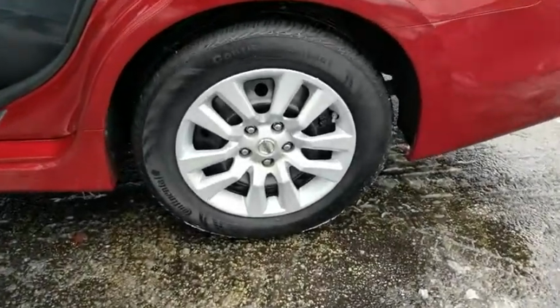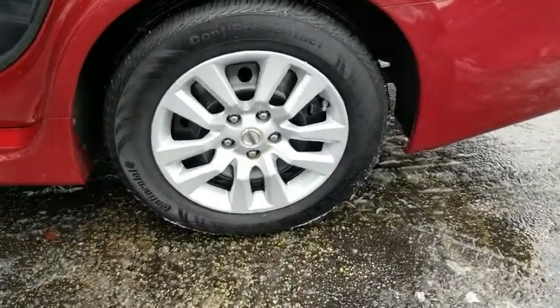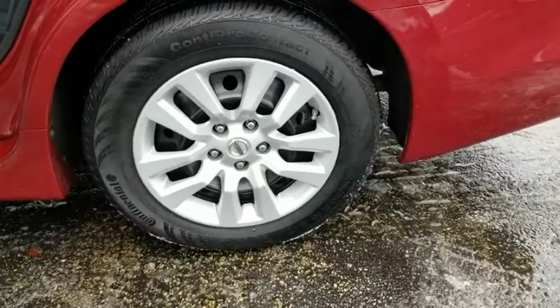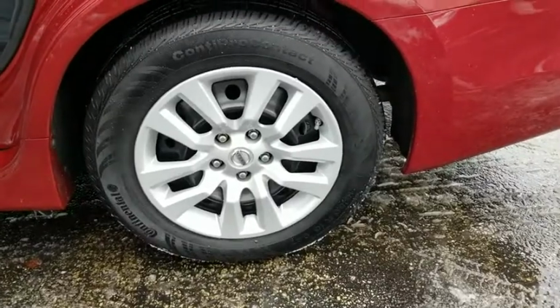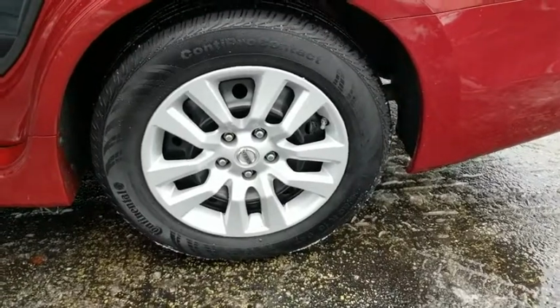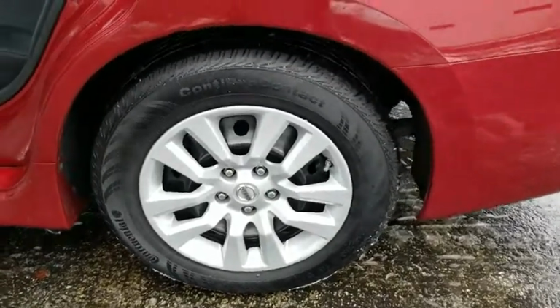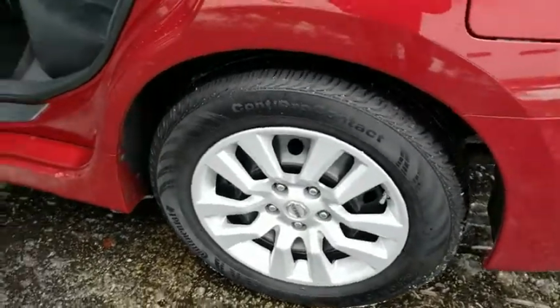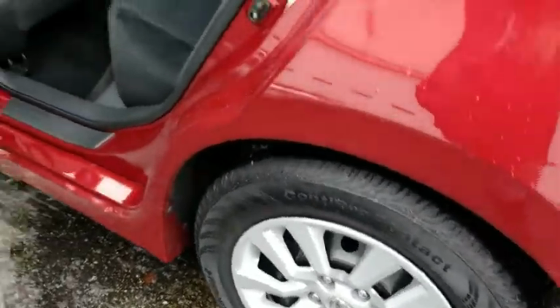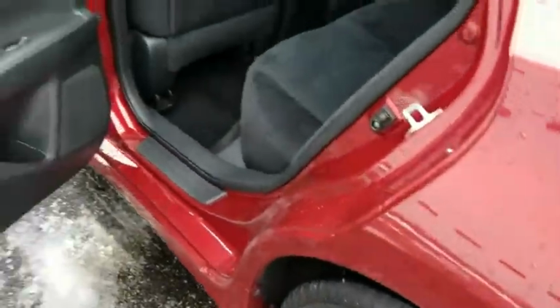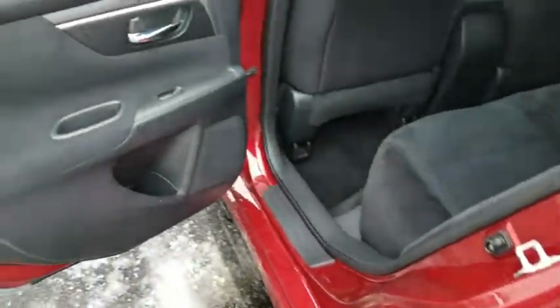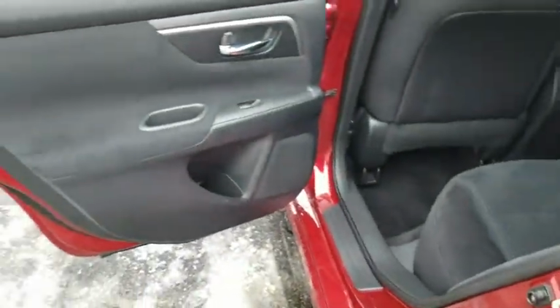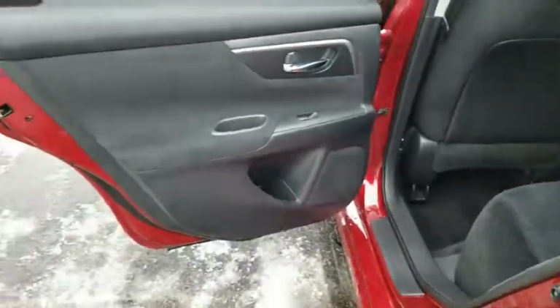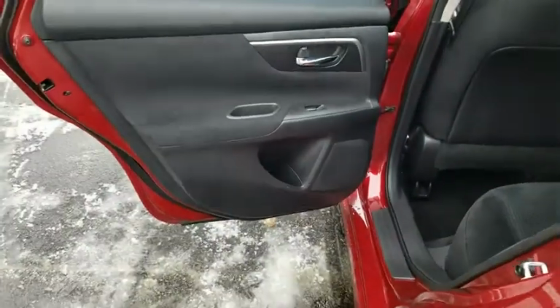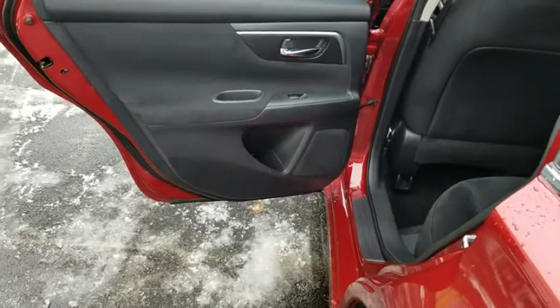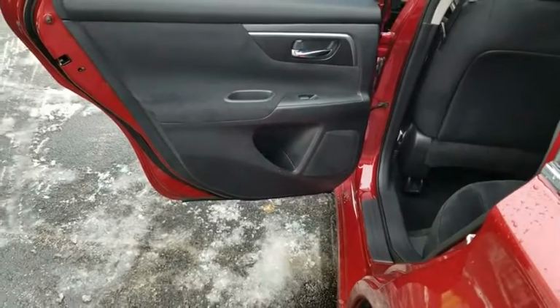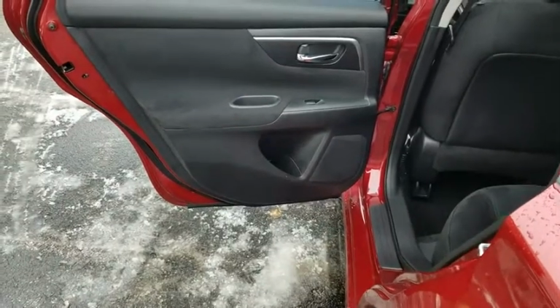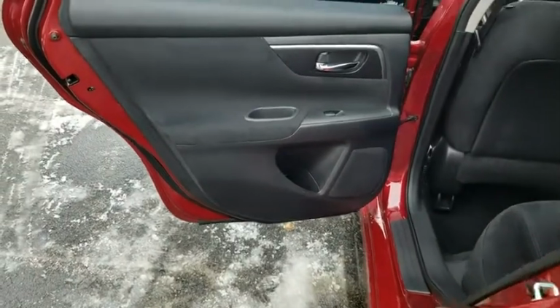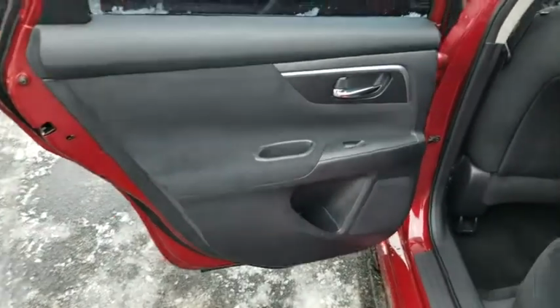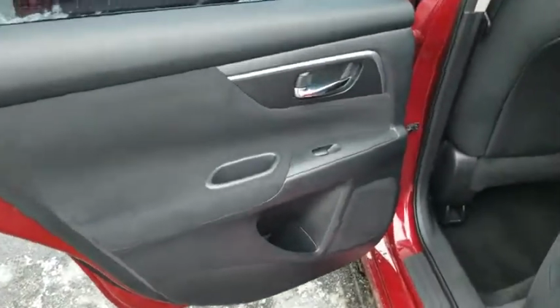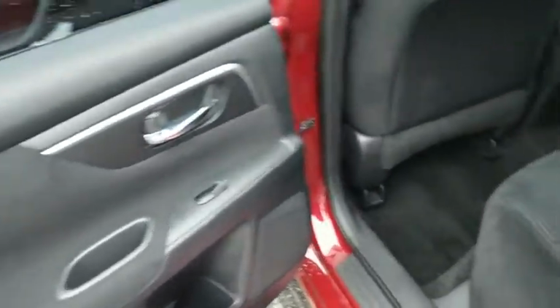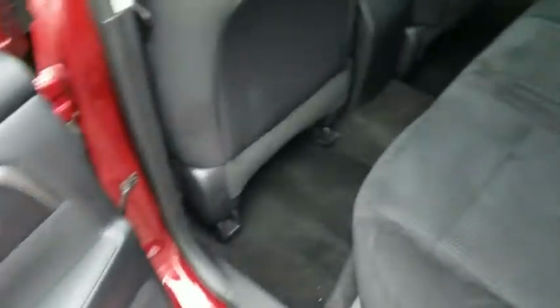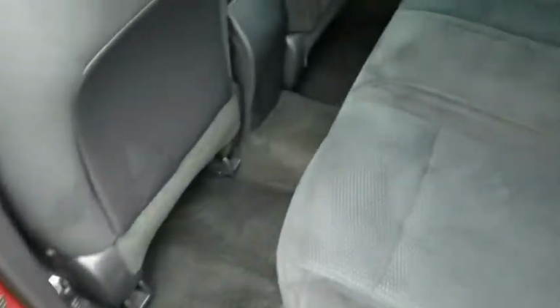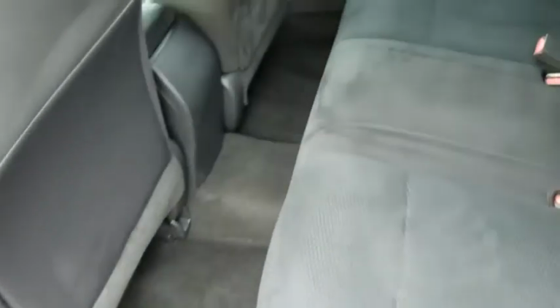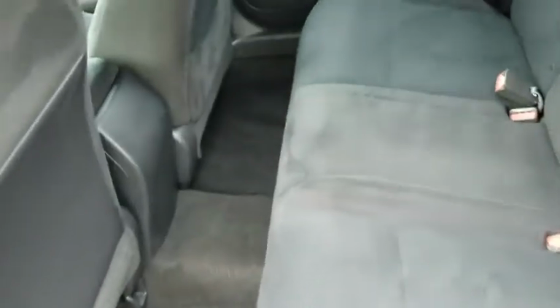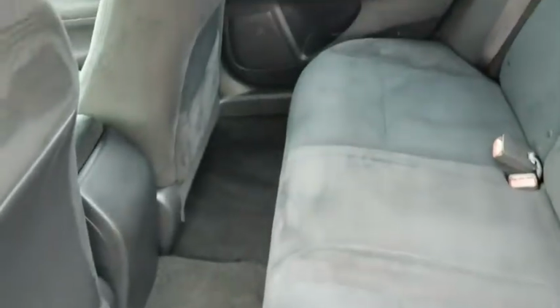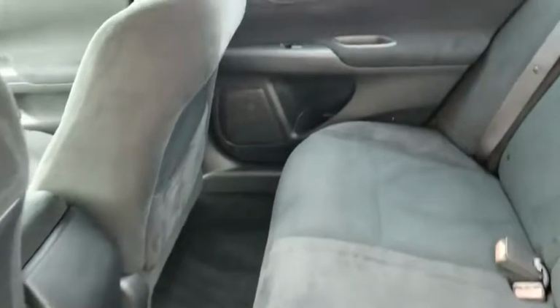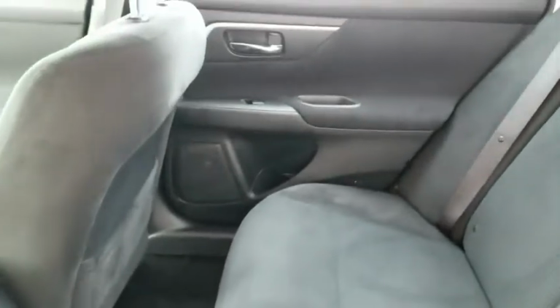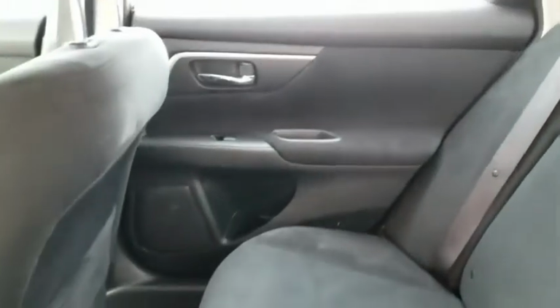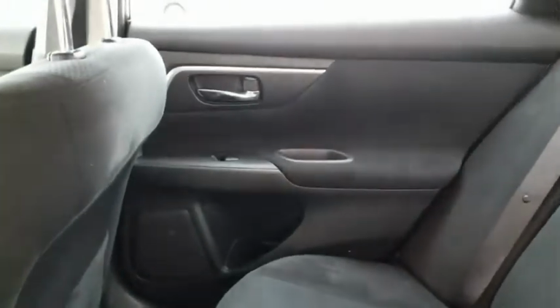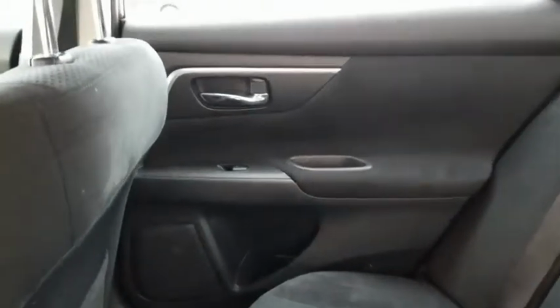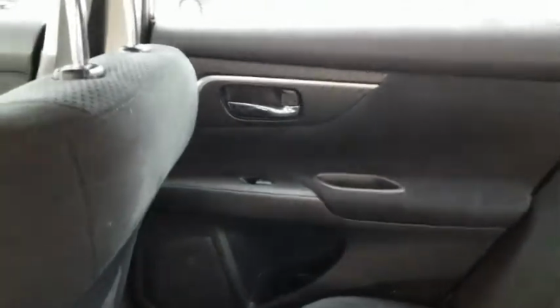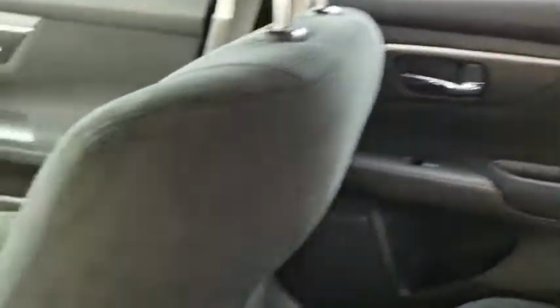Keyless start, four-wheel disc brakes, AM/FM stereo radio, rear defrost, front-wheel drive, trip computer, MP3 player, CD player, bucket seats, security system, and passenger airbag. Come see the car for yourself.